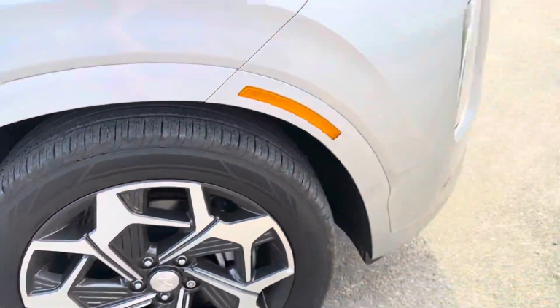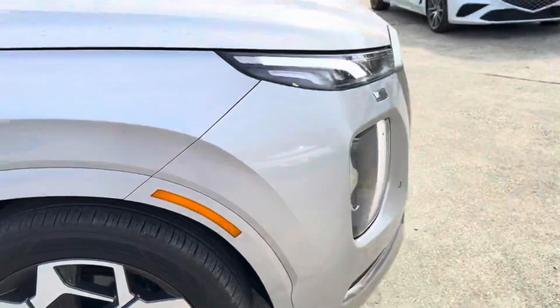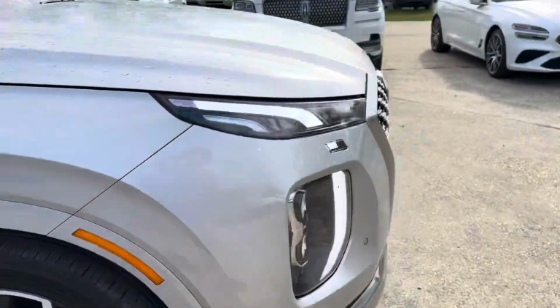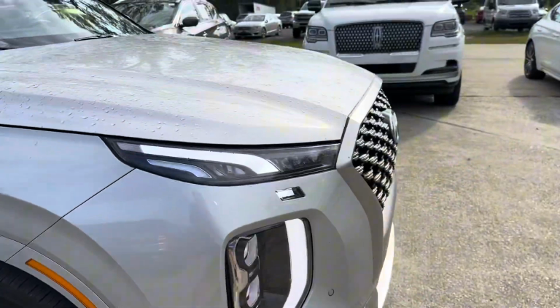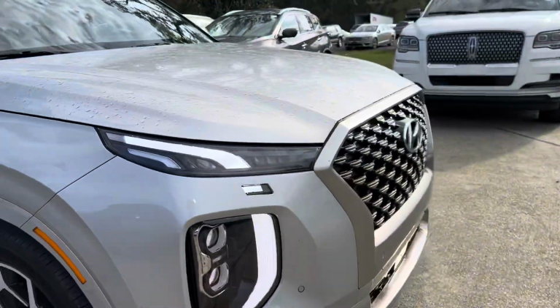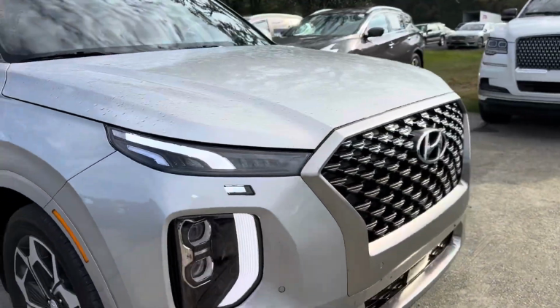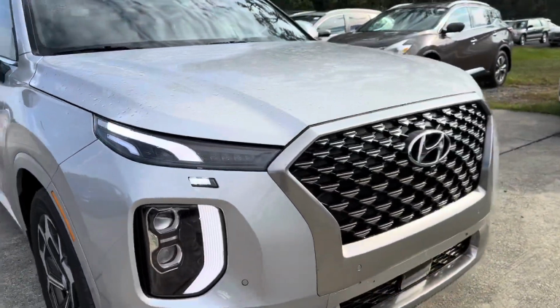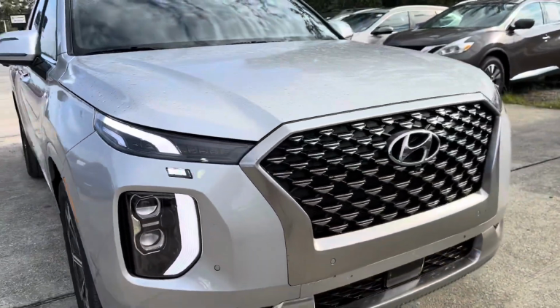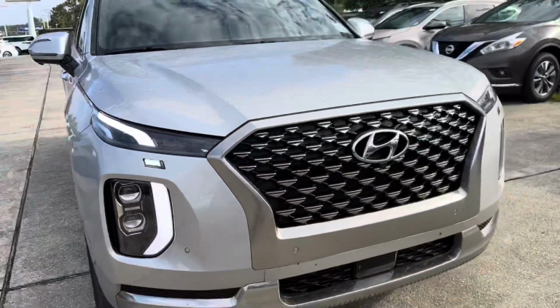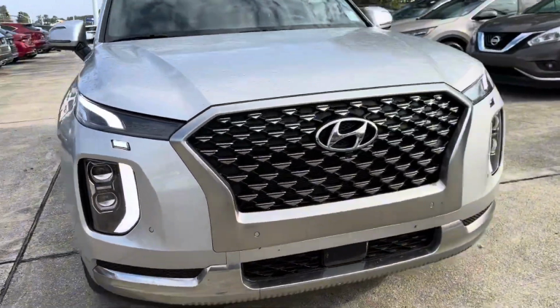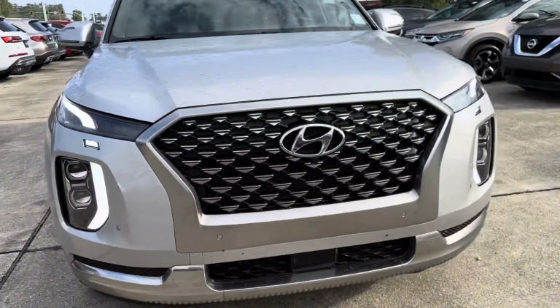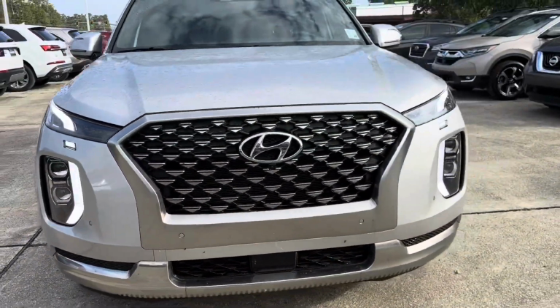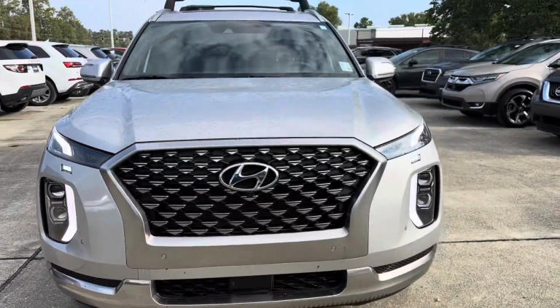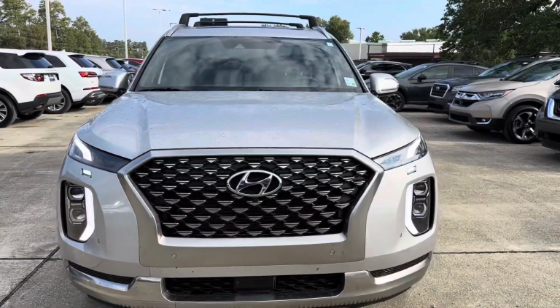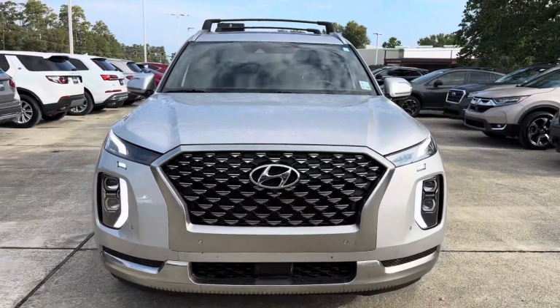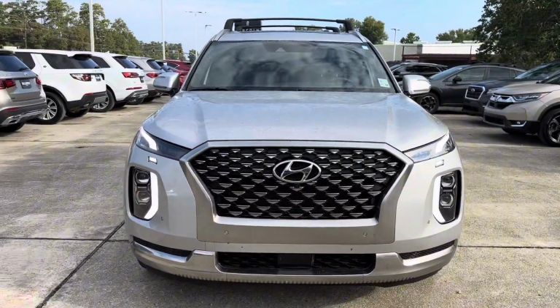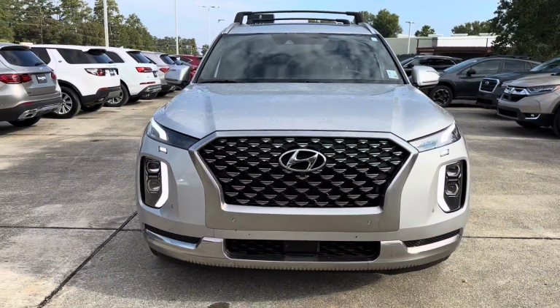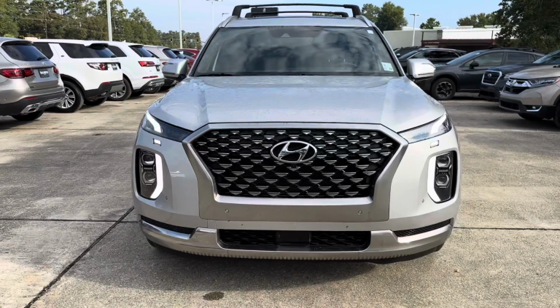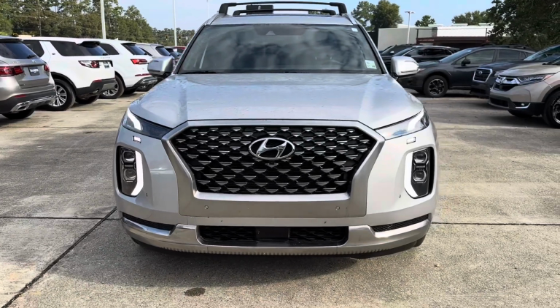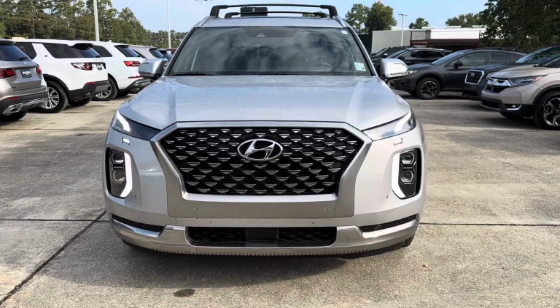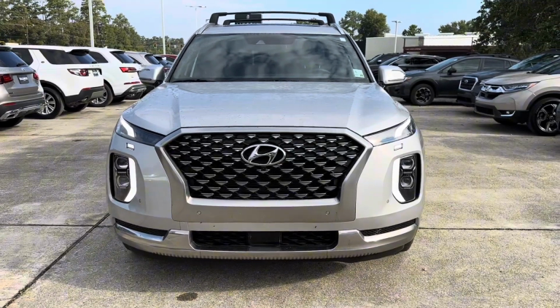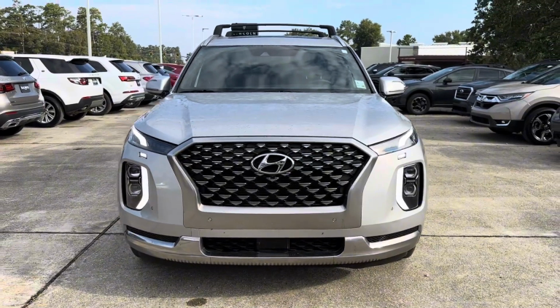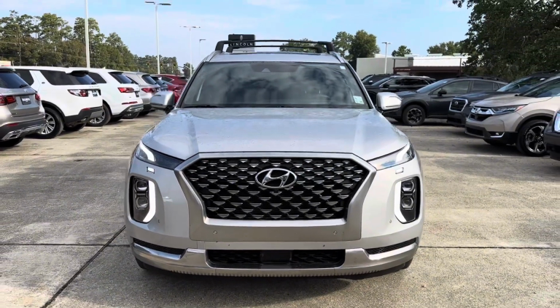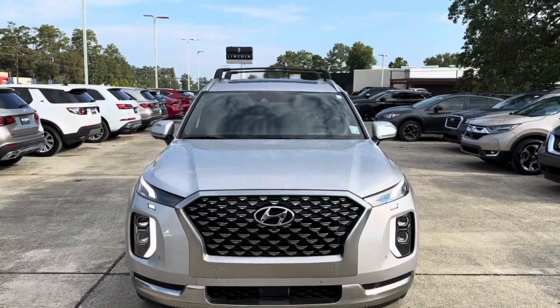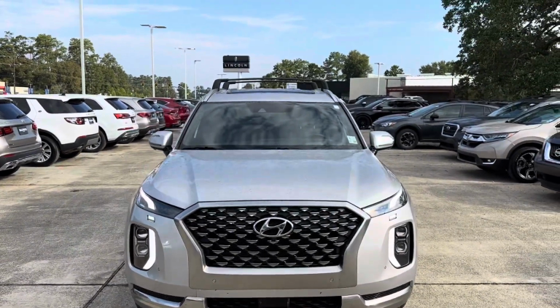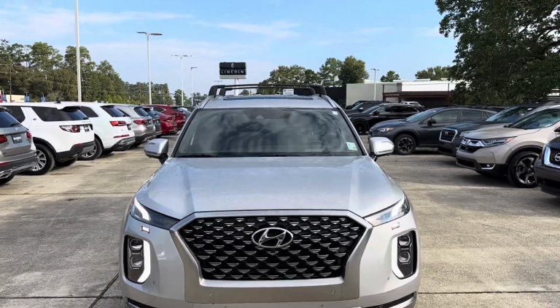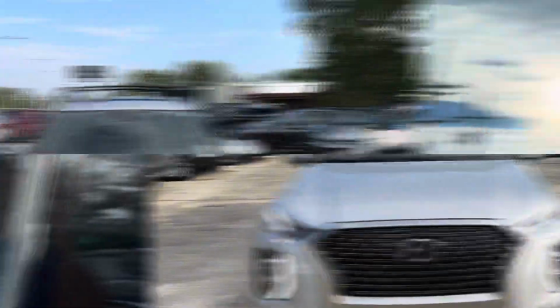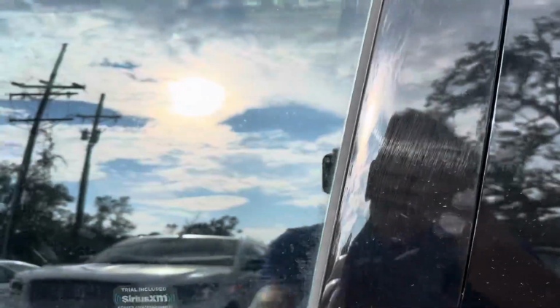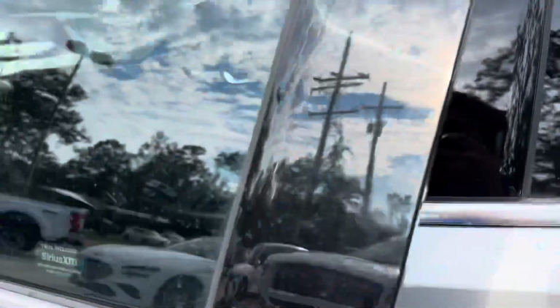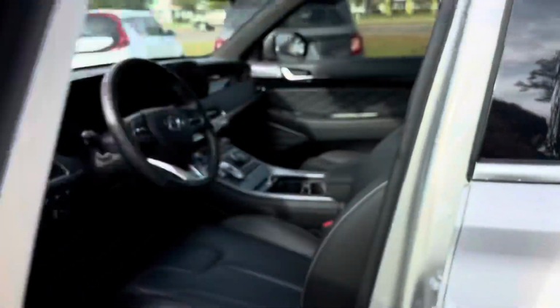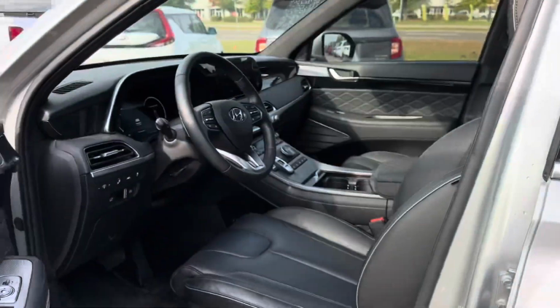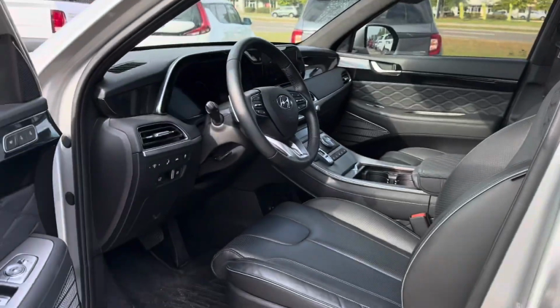Last but not least, we take a look at the grille of the vehicle — it has a nice striking grille with those lovely daytime LED lights on either side. Let's check out the interior now.